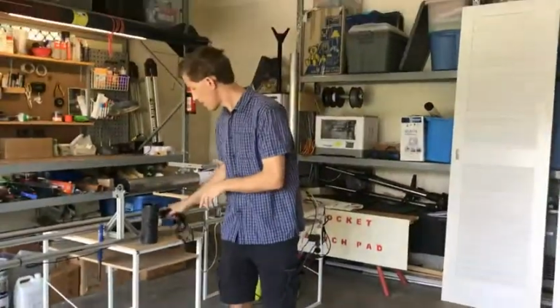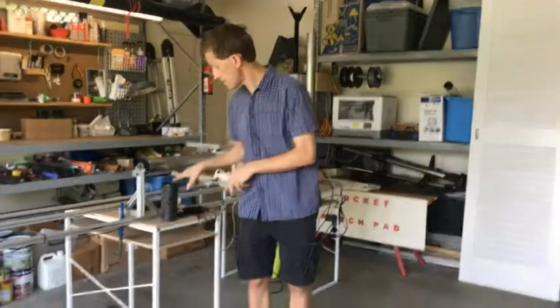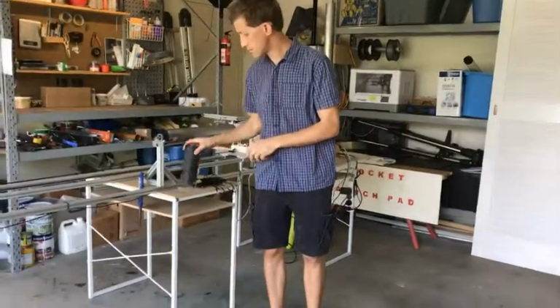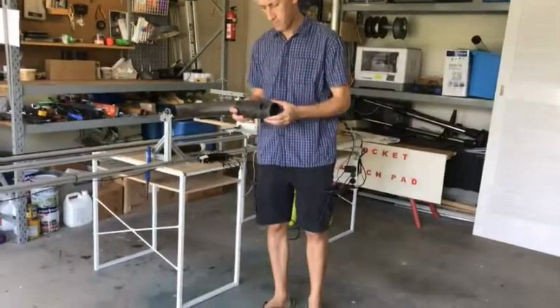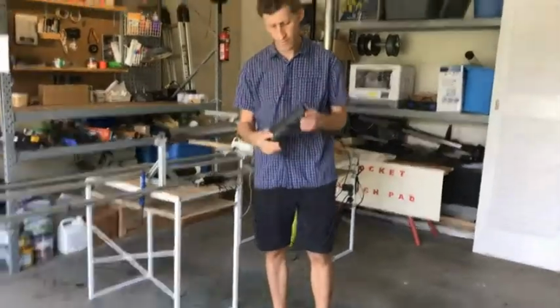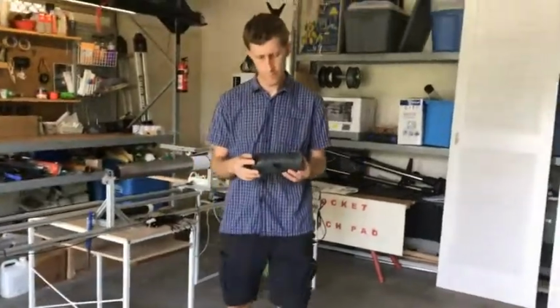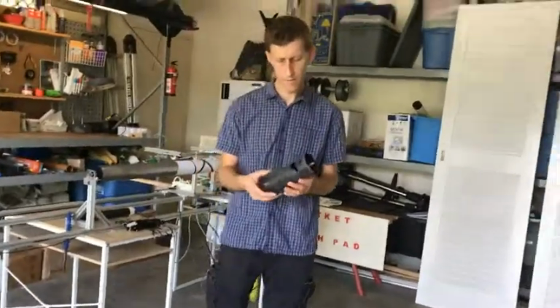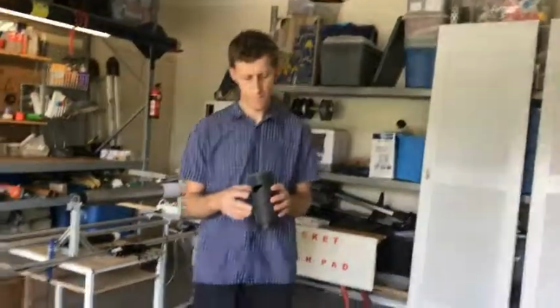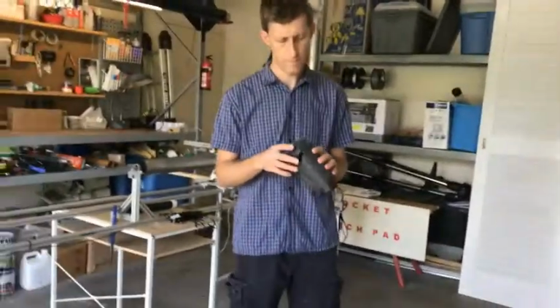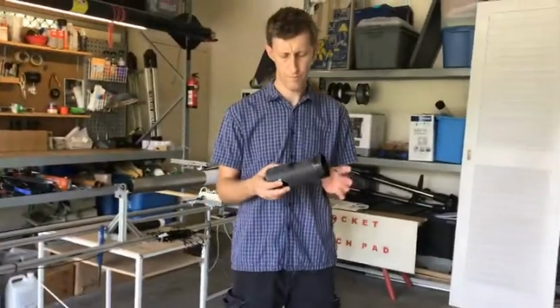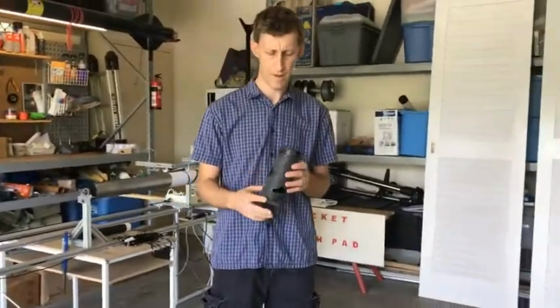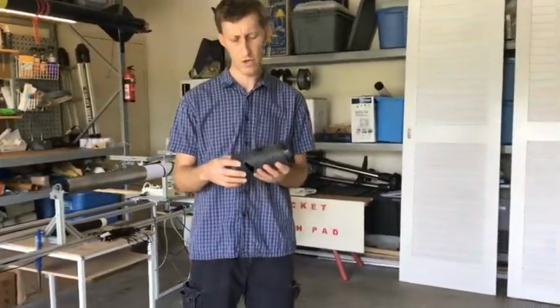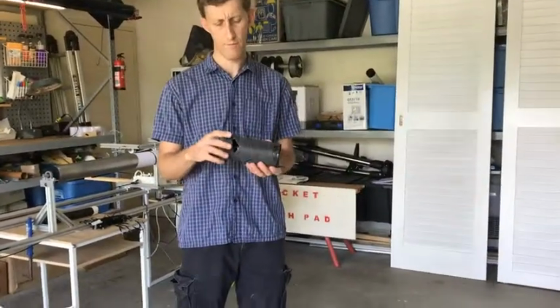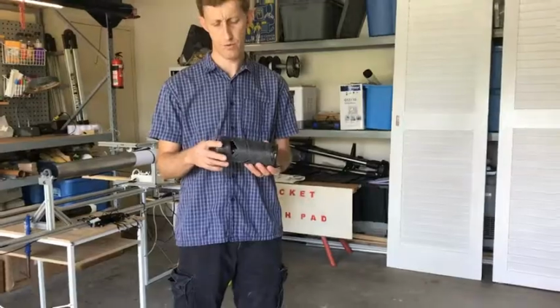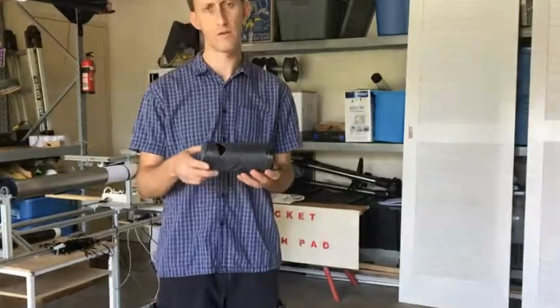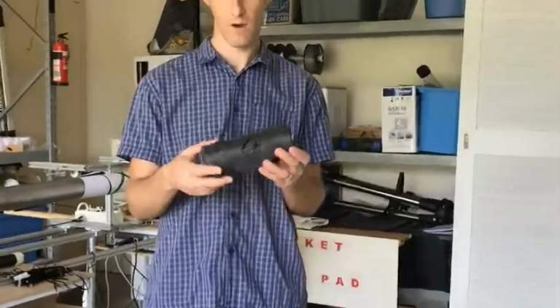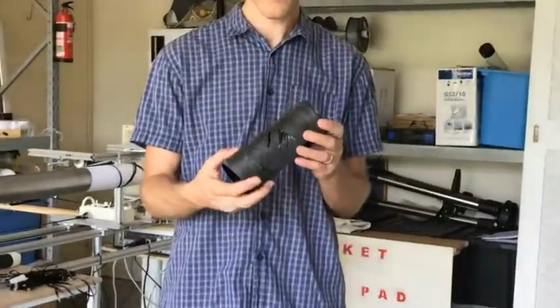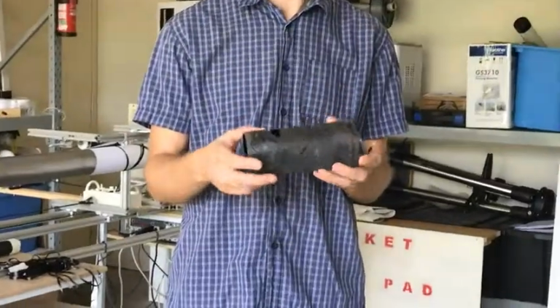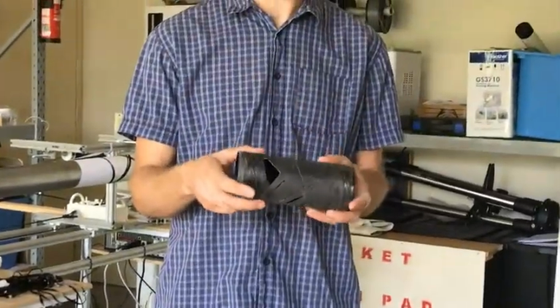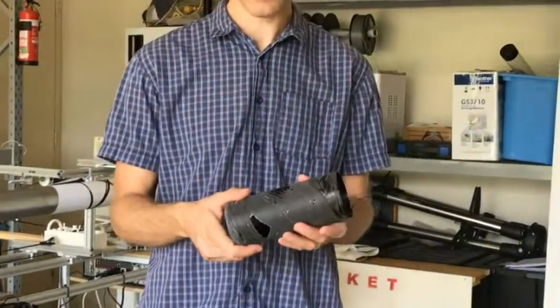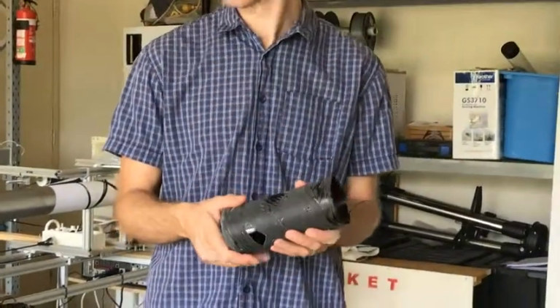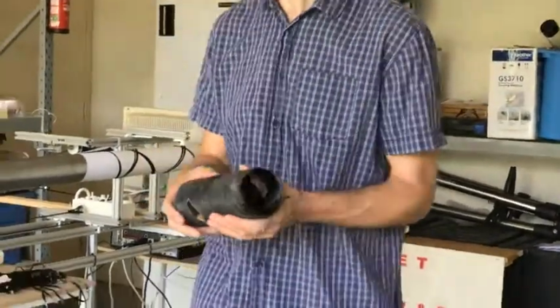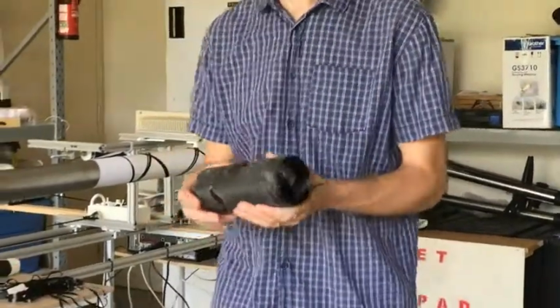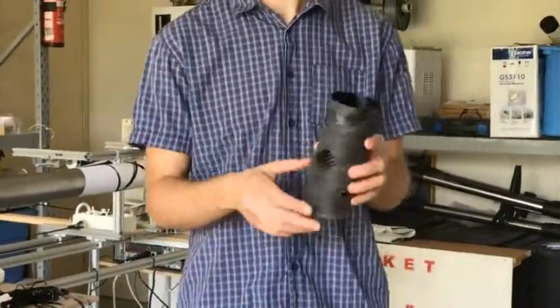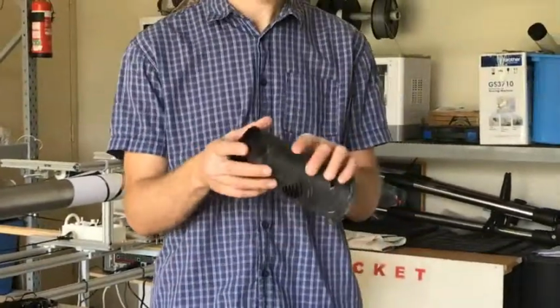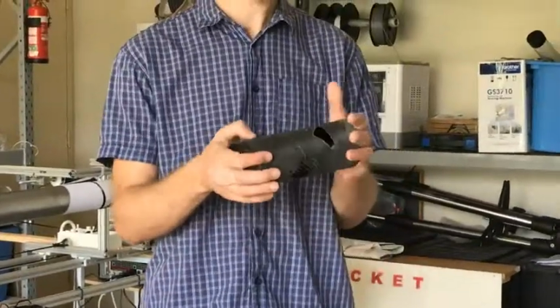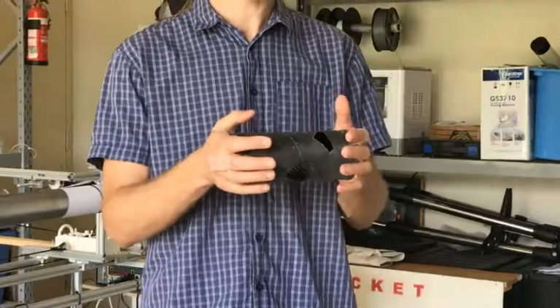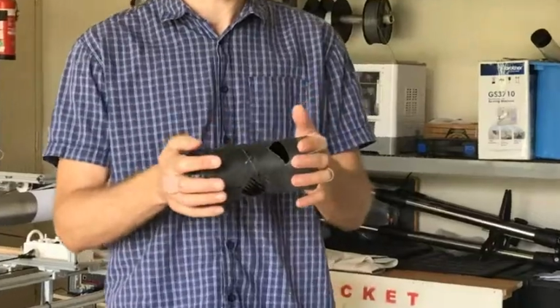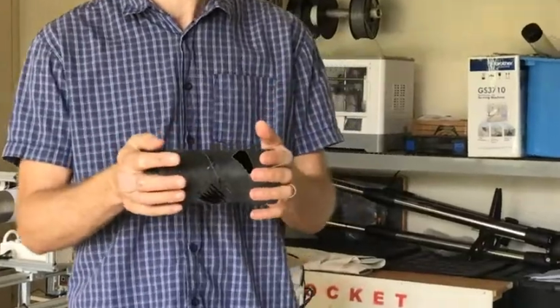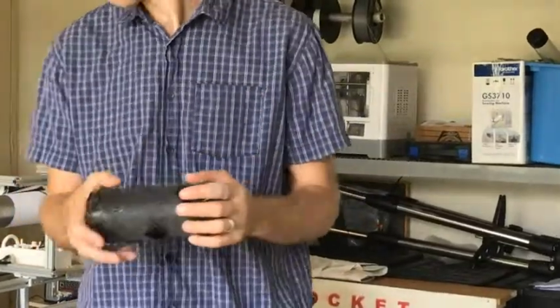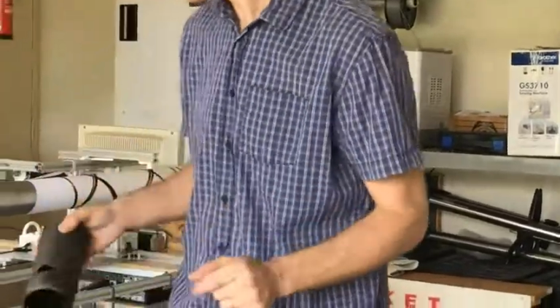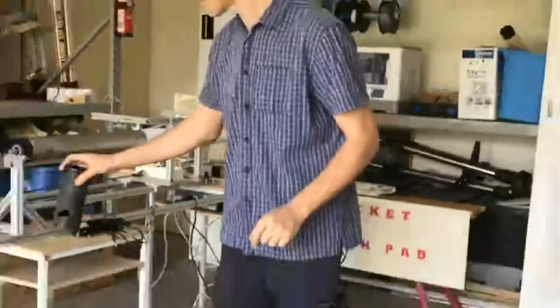Here is an example of a very basic tube that I've tried to wind. It's obviously still very much experimental, but it gives you an idea of what you can do.